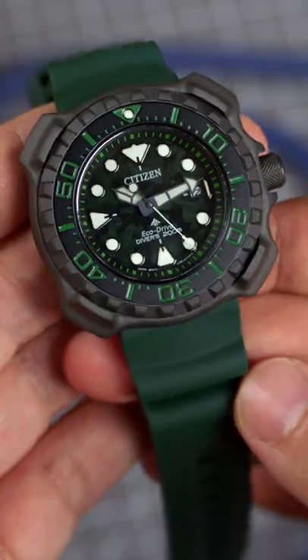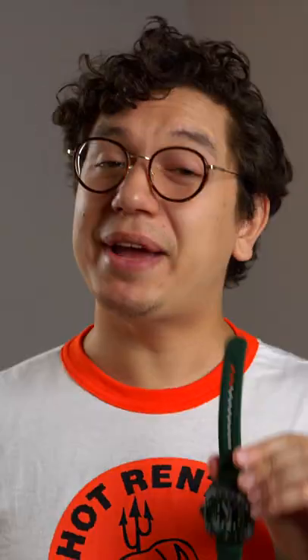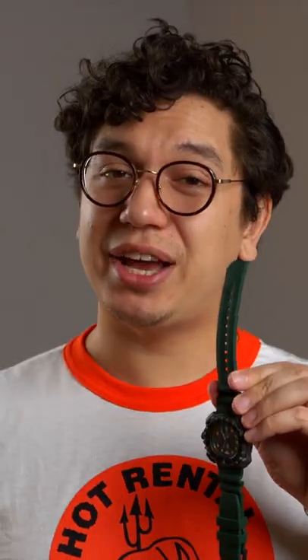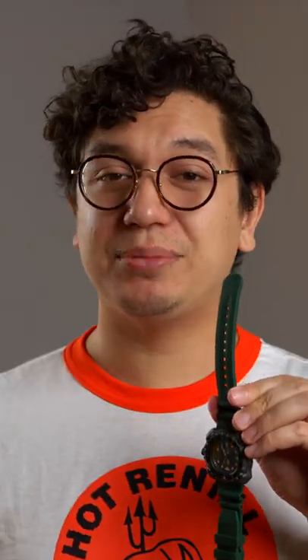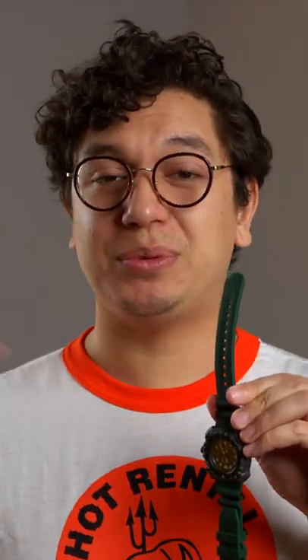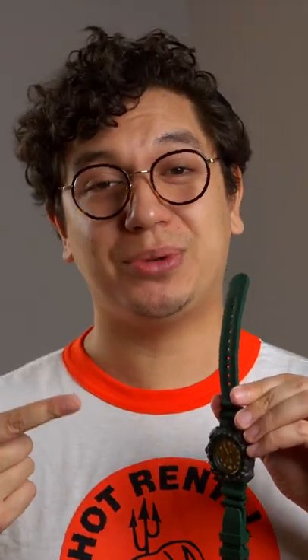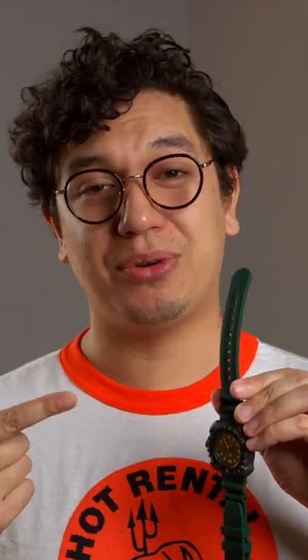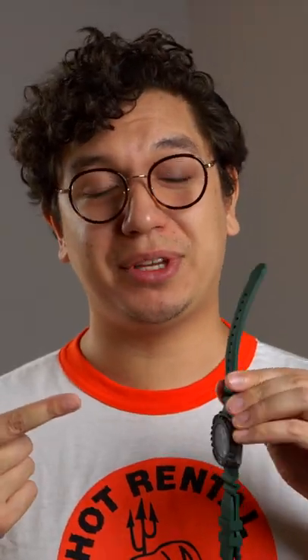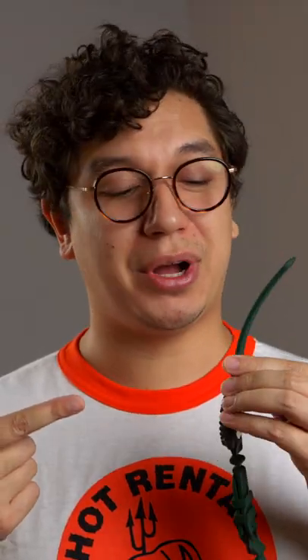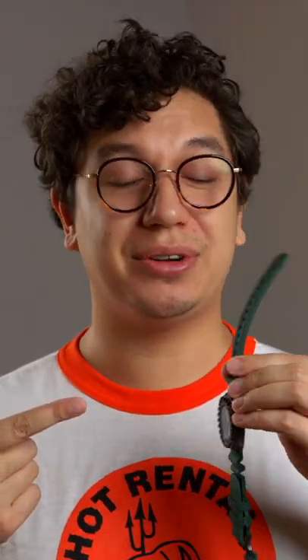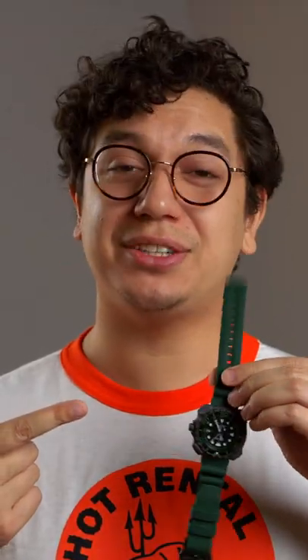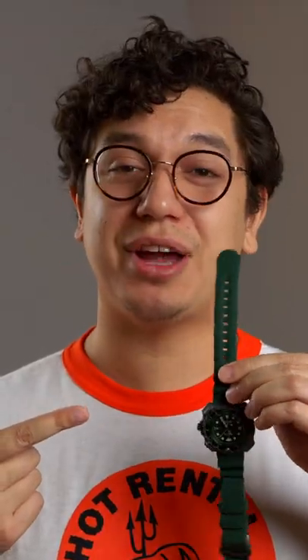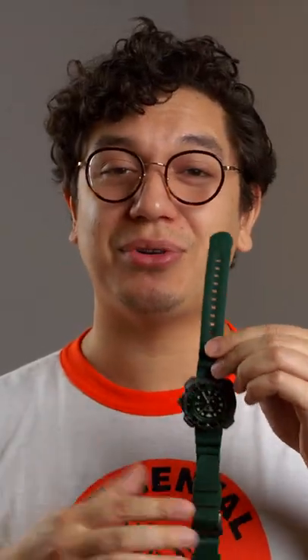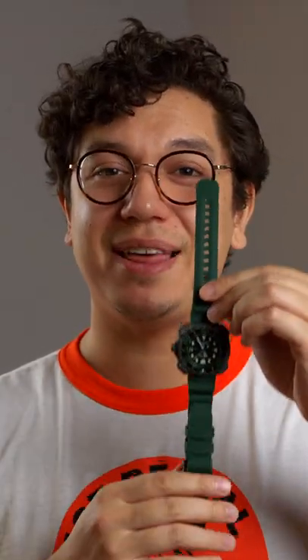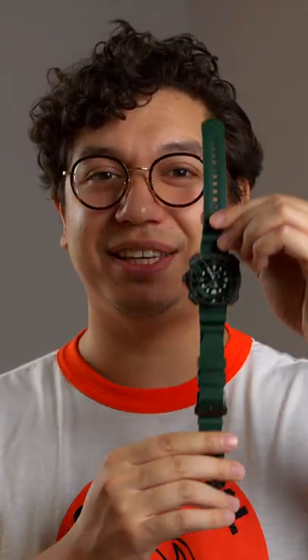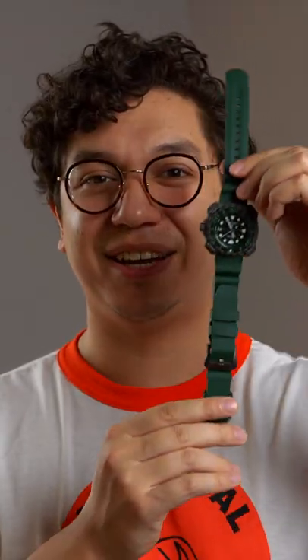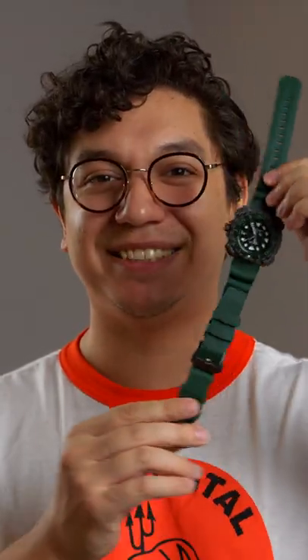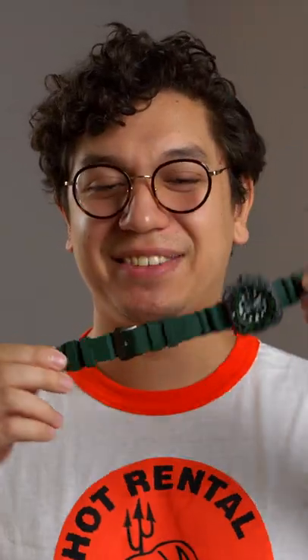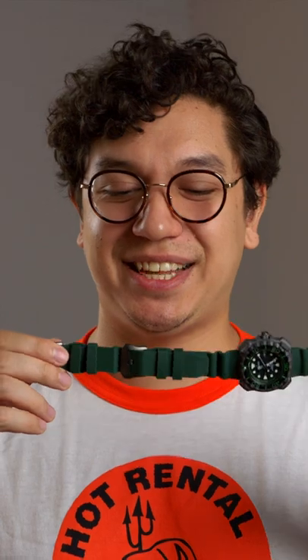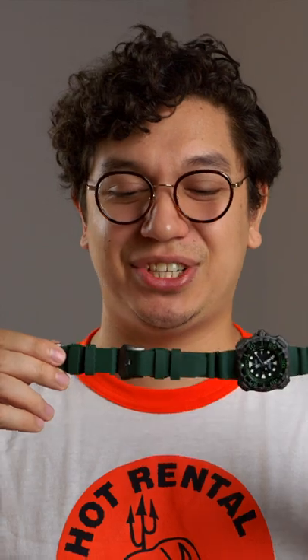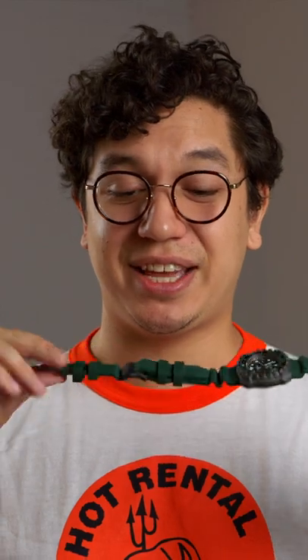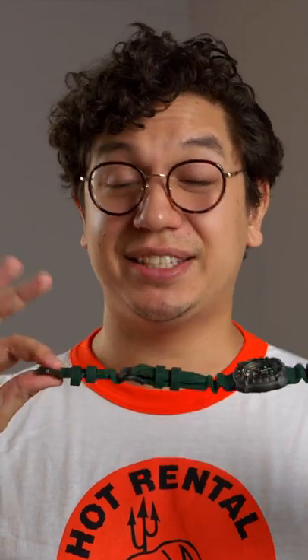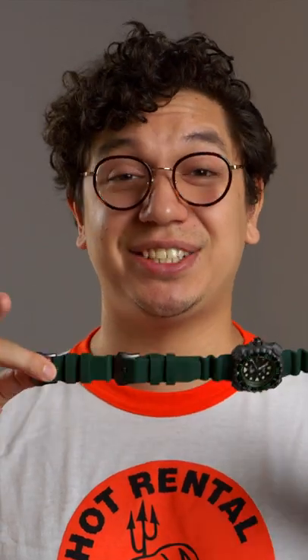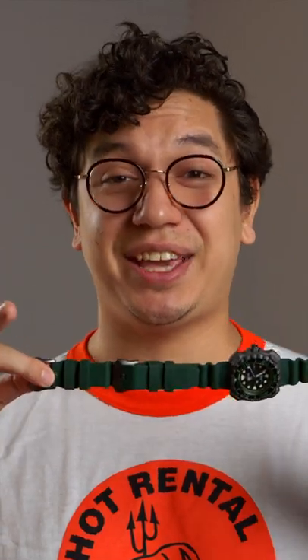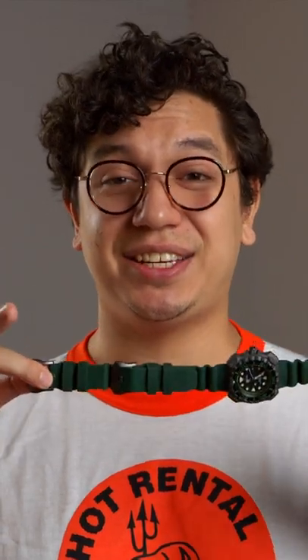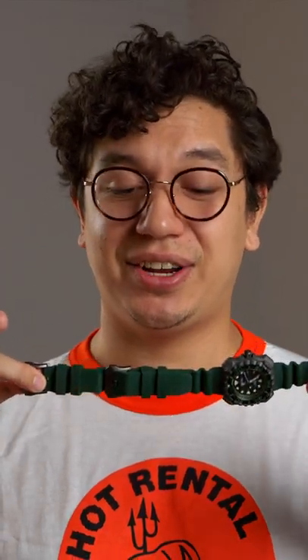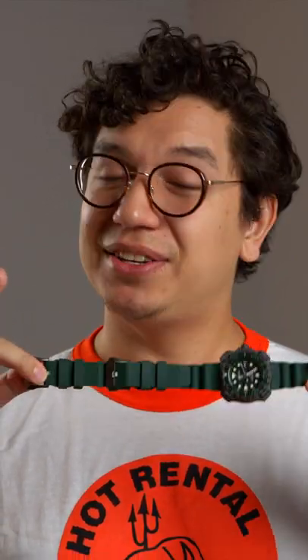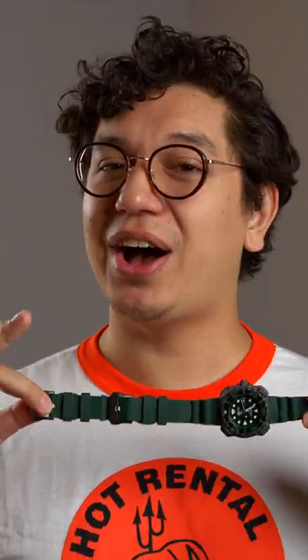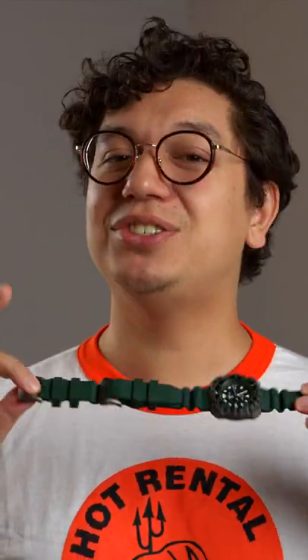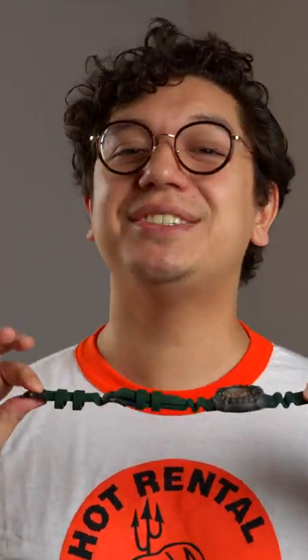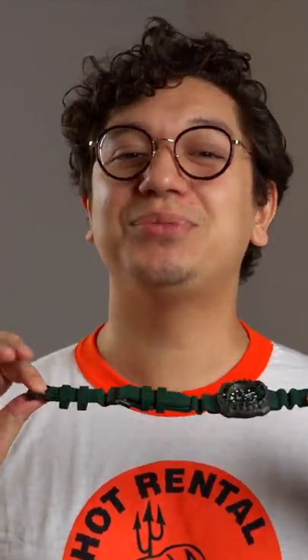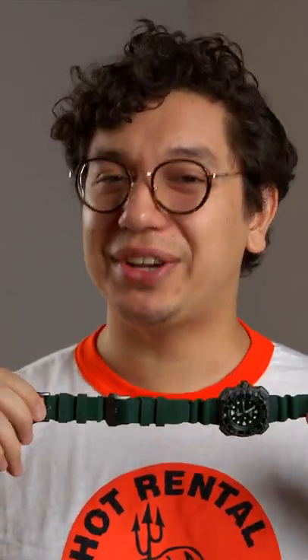The ProMaster Dive comes equipped with a 24mm polyurethane strap and a rather curious dive extension that attaches to the end here. Not odd, just curious.